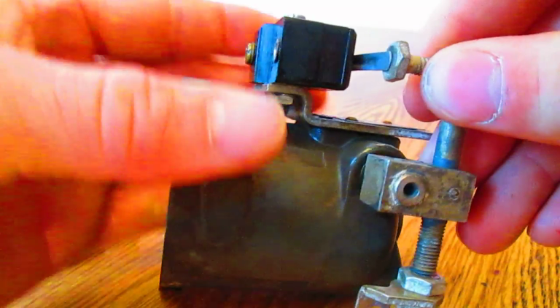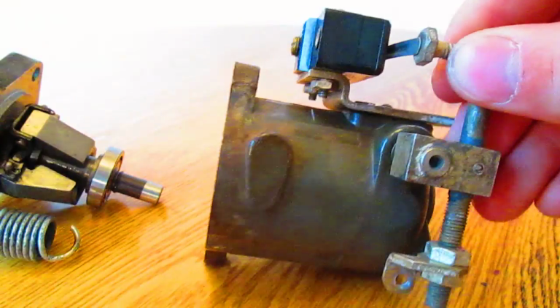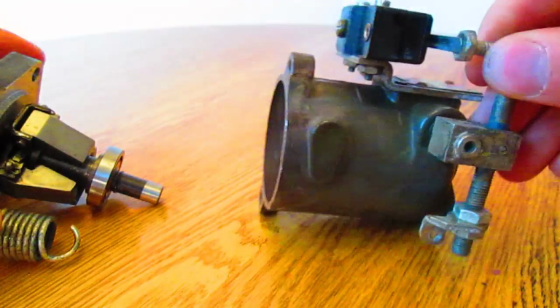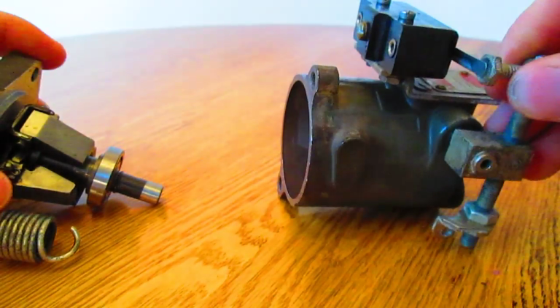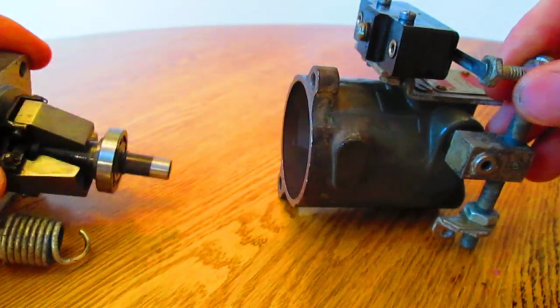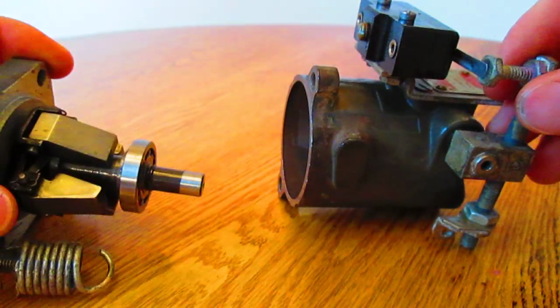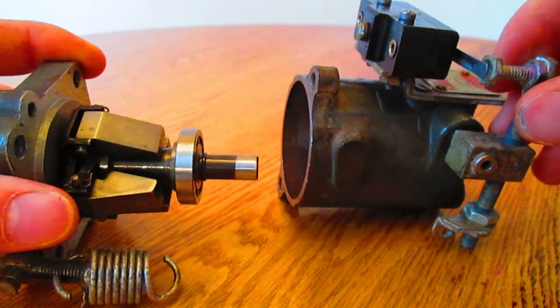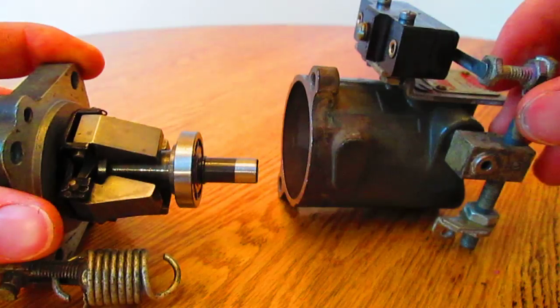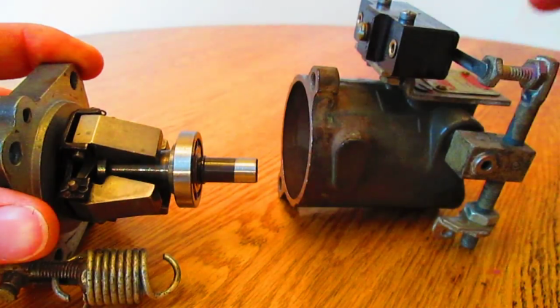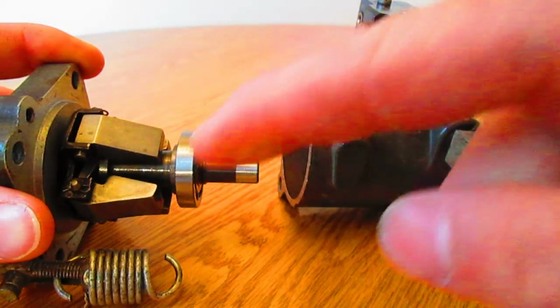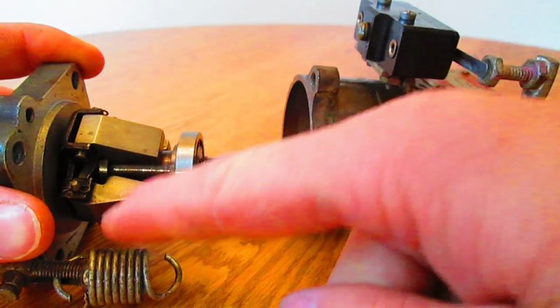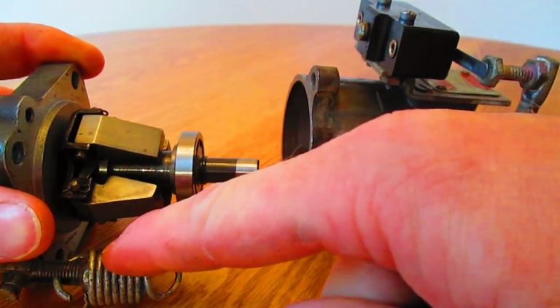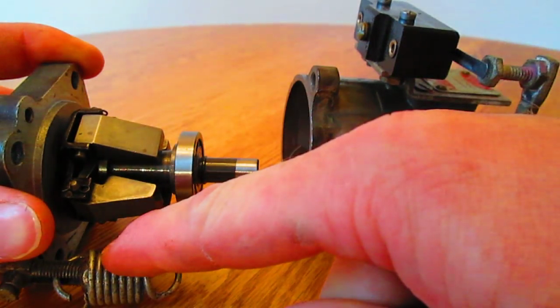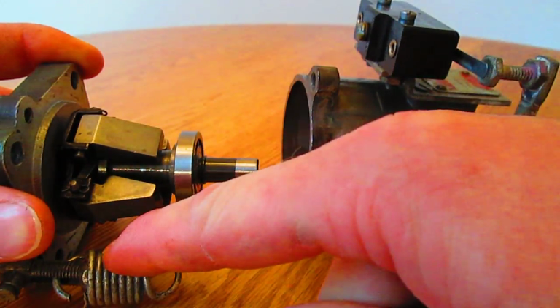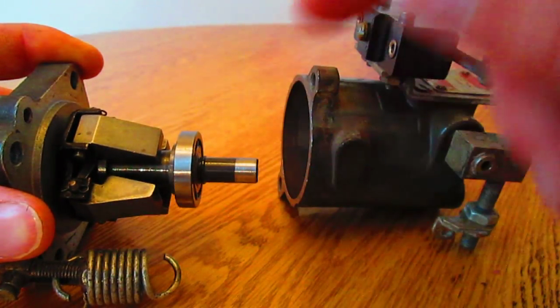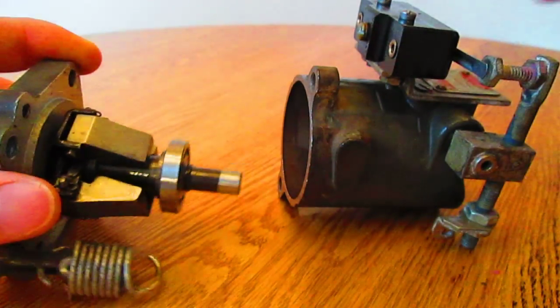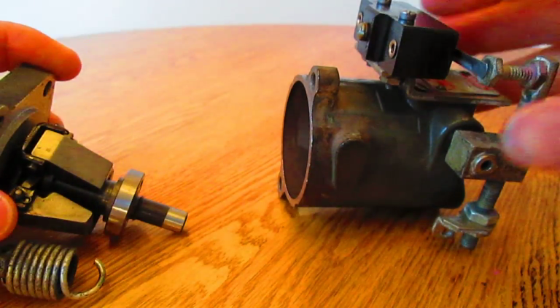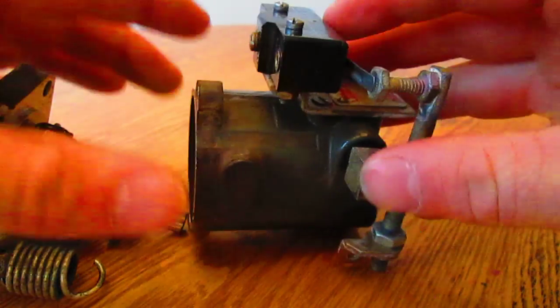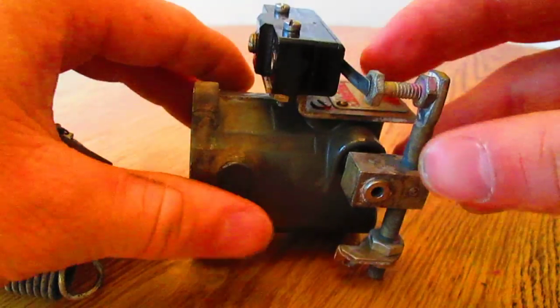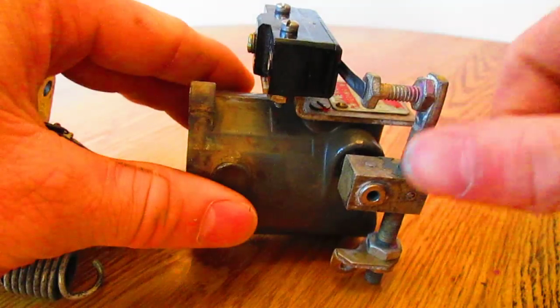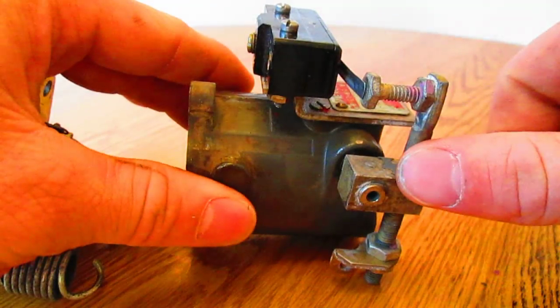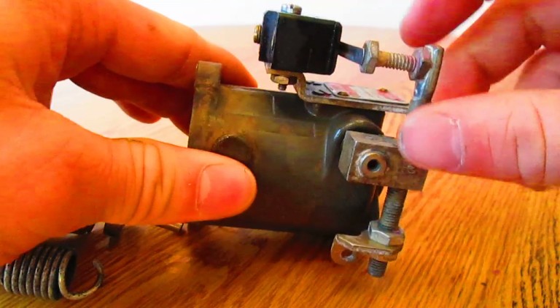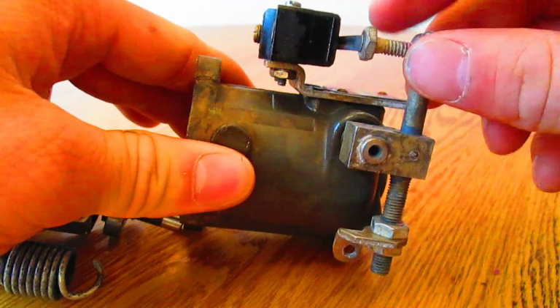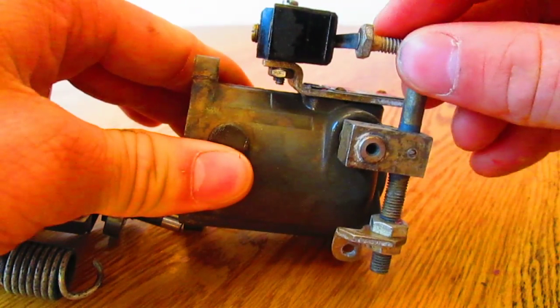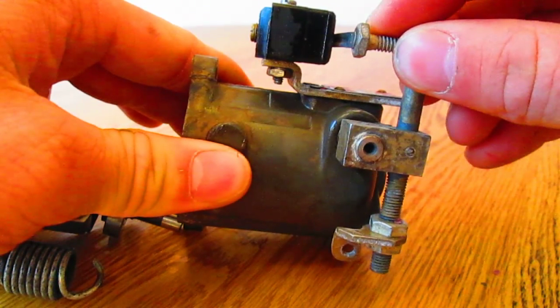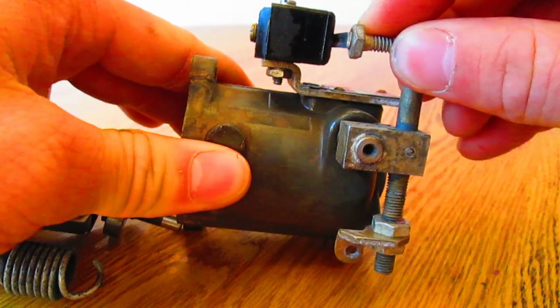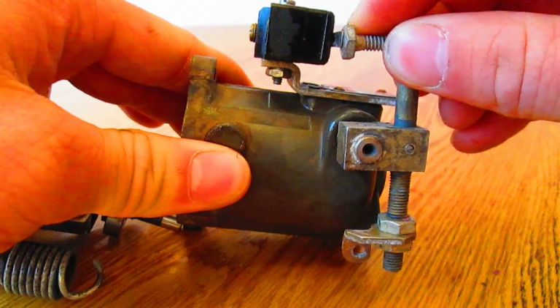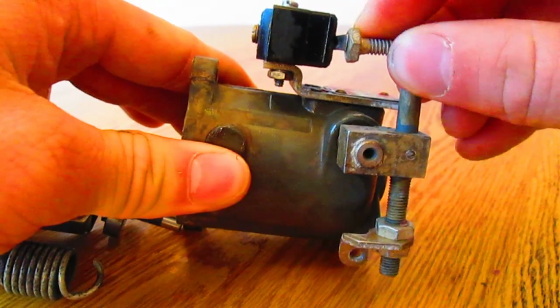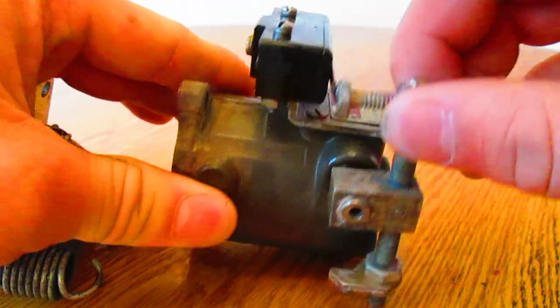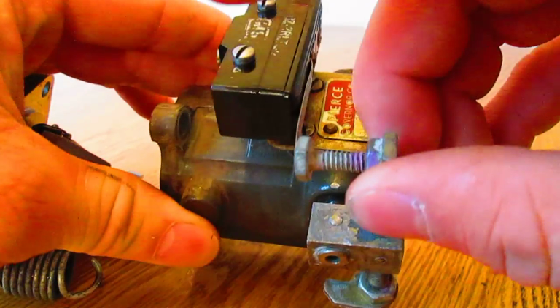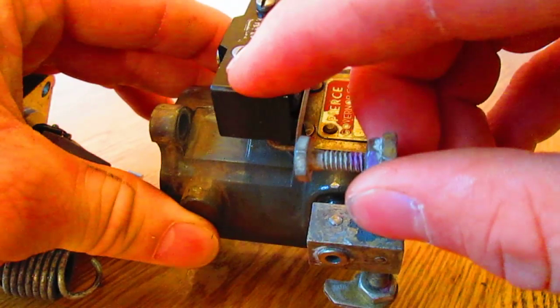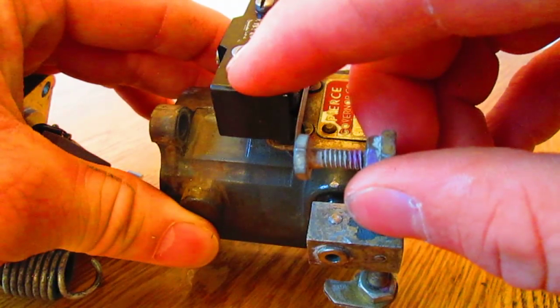Whenever centrifugal forces of the flyweights overcome a preset spring tension, this lever will rotate enough to activate the over speed switch.